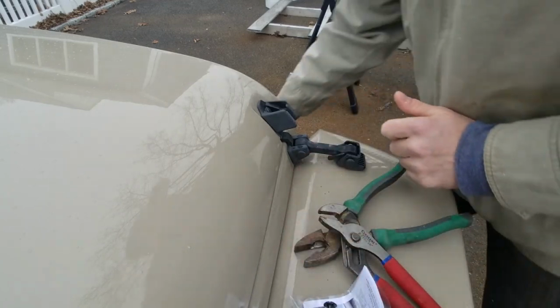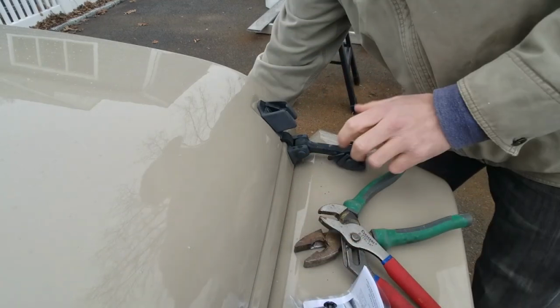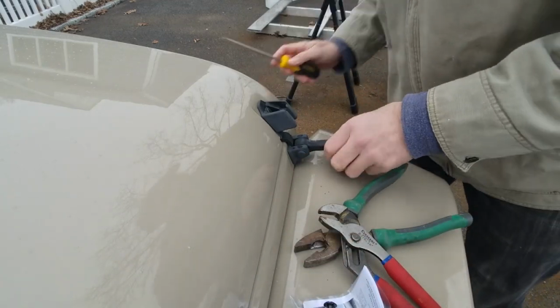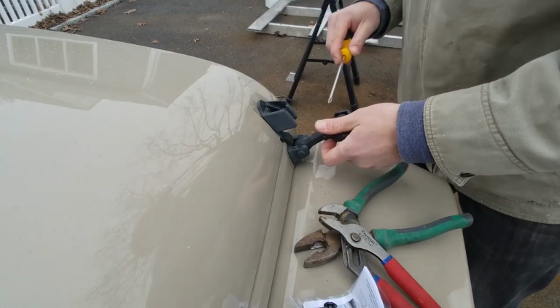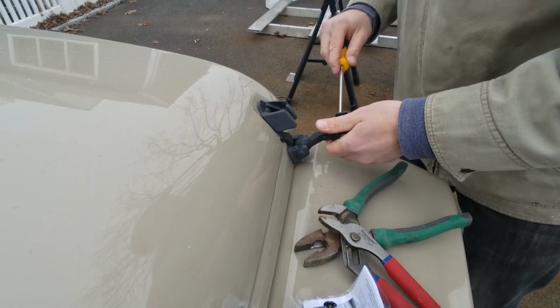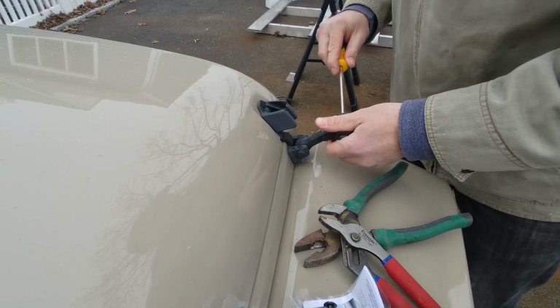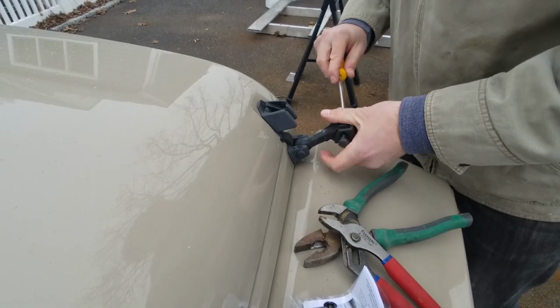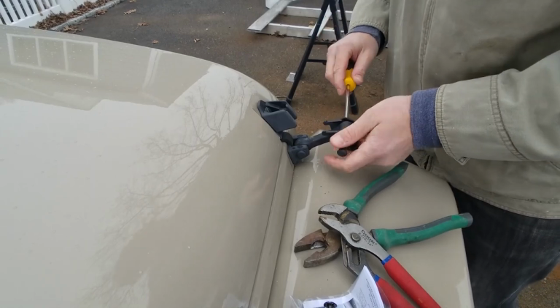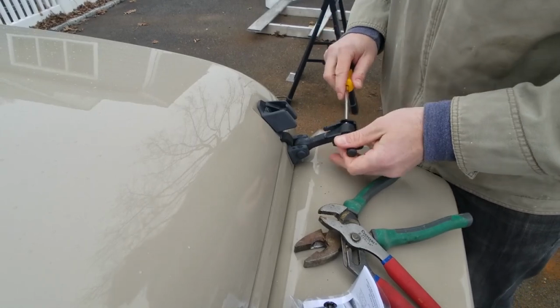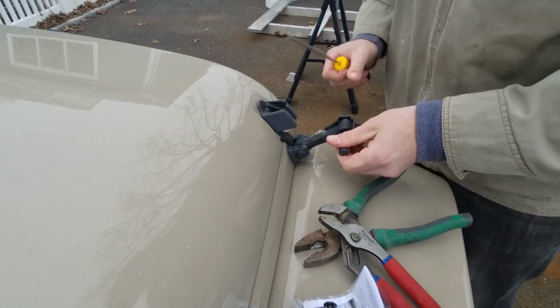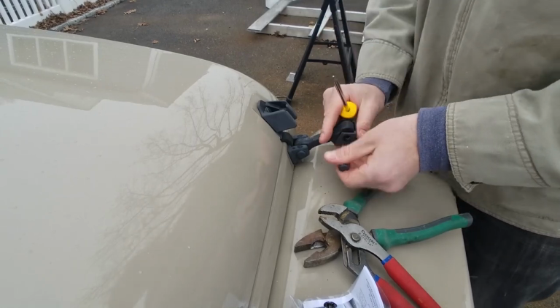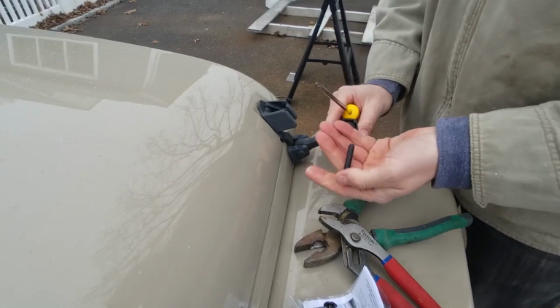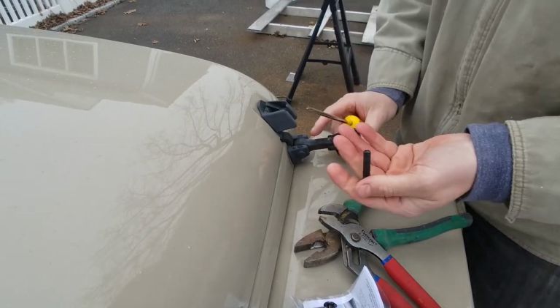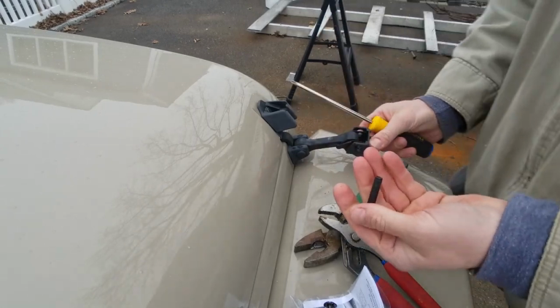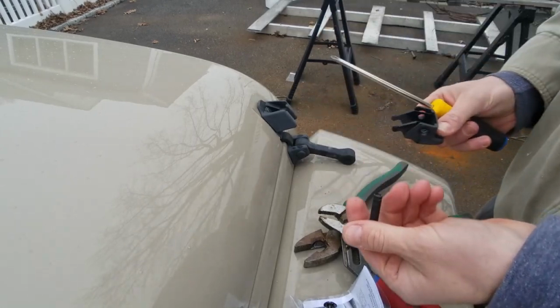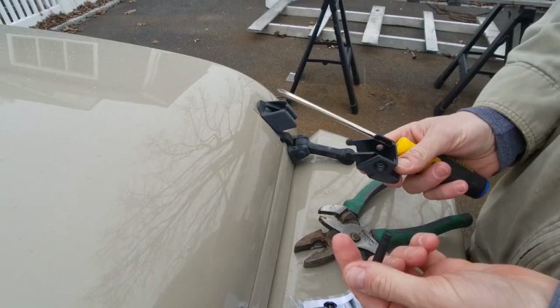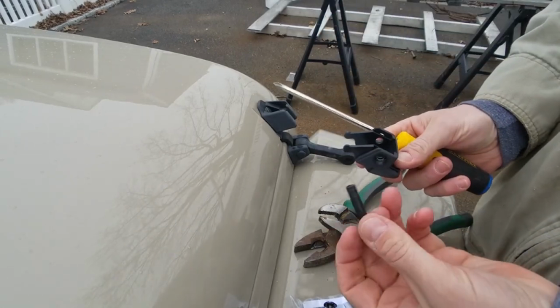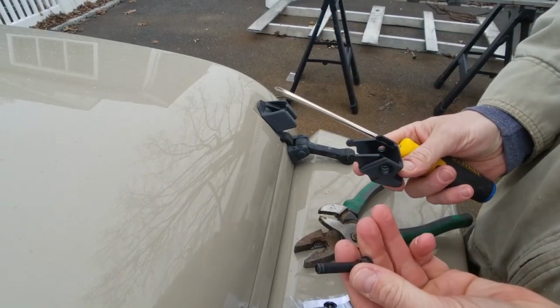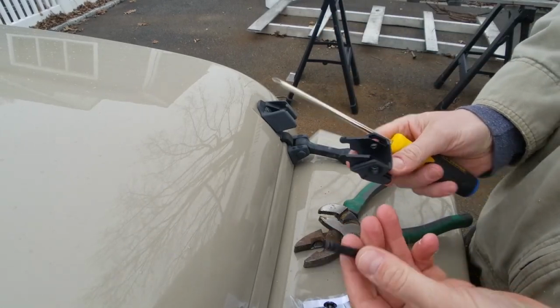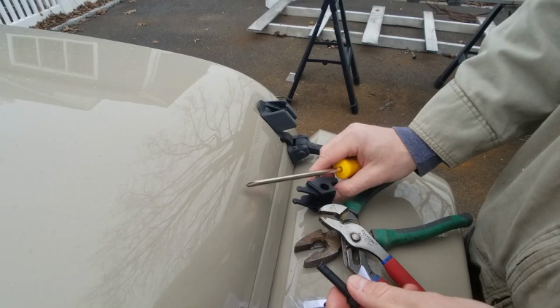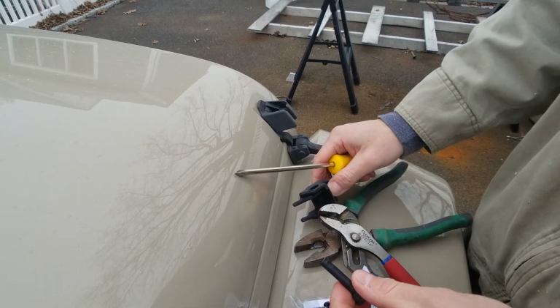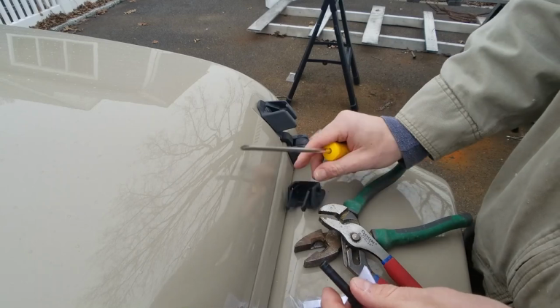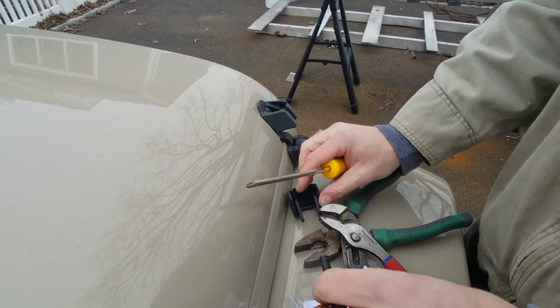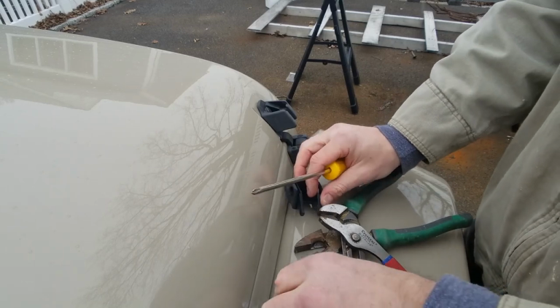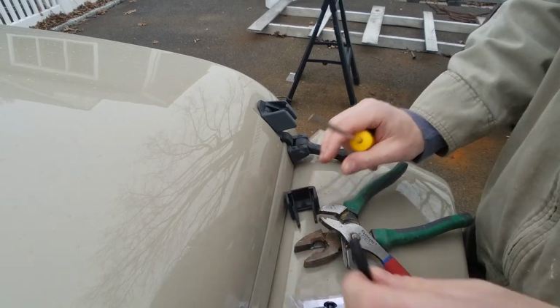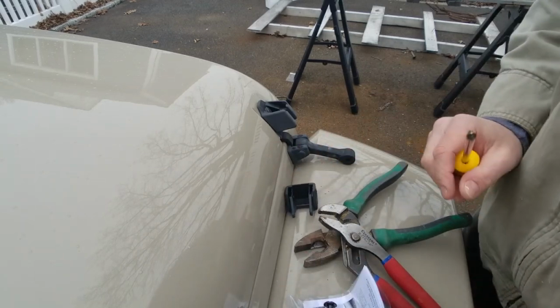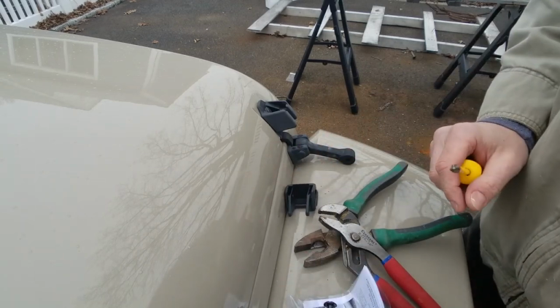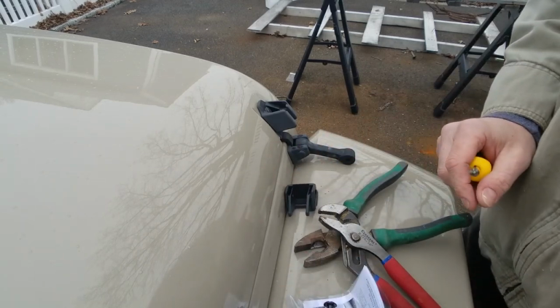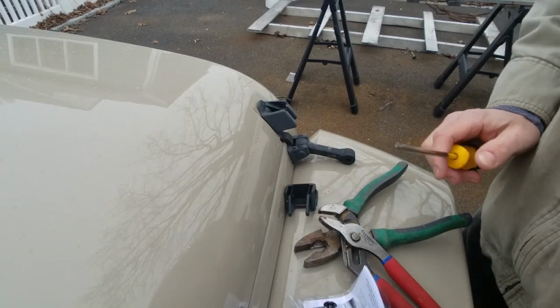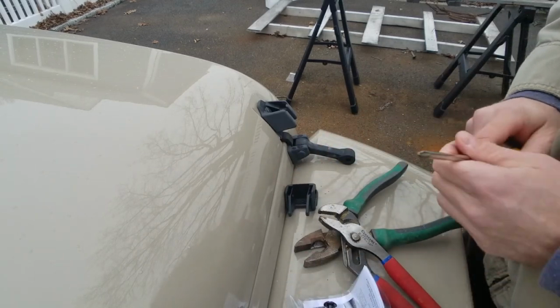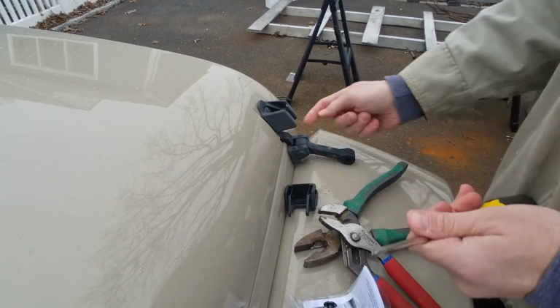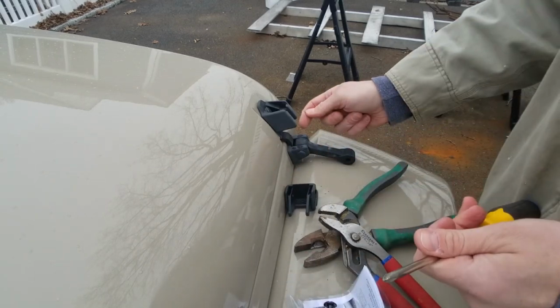Just take a screwdriver and you can push that pin right through, and then that pops off. Keep that — don't lose that.